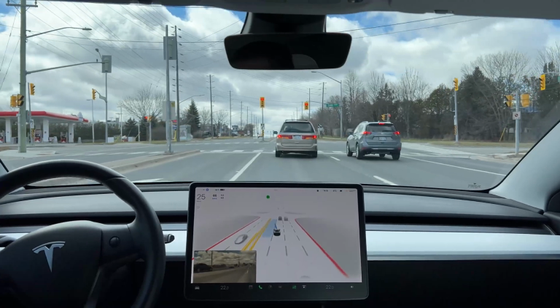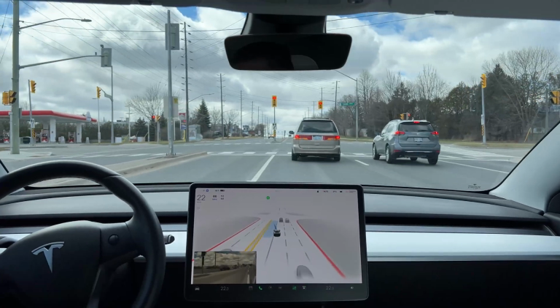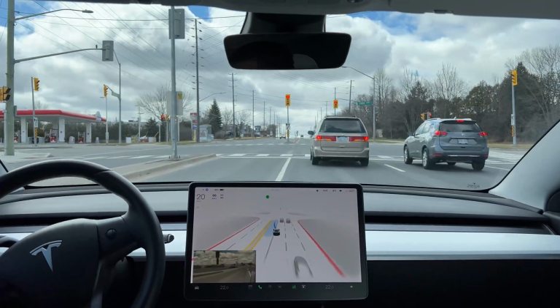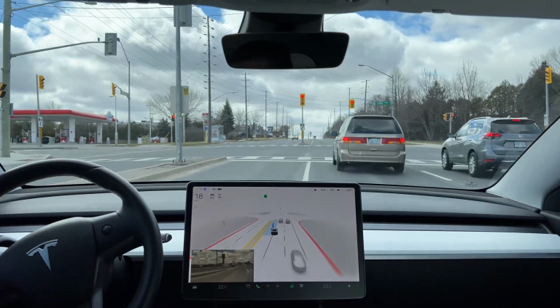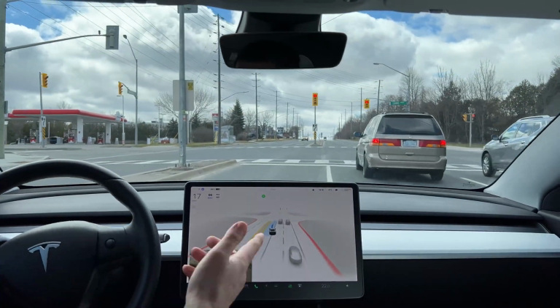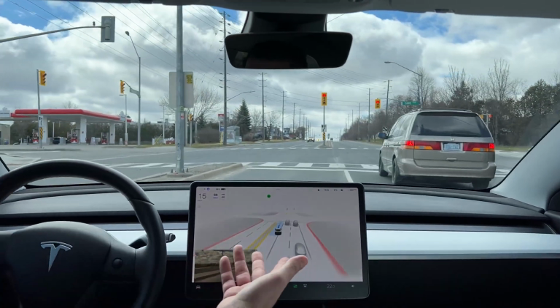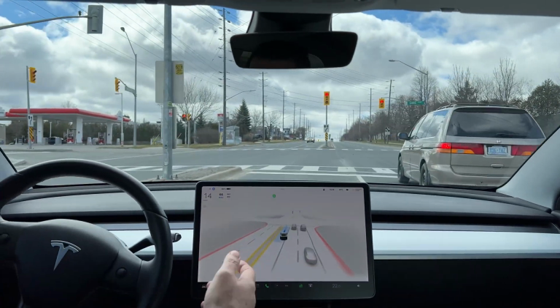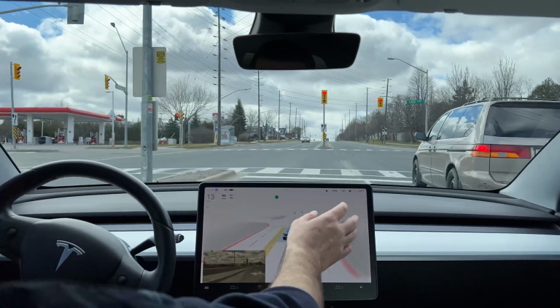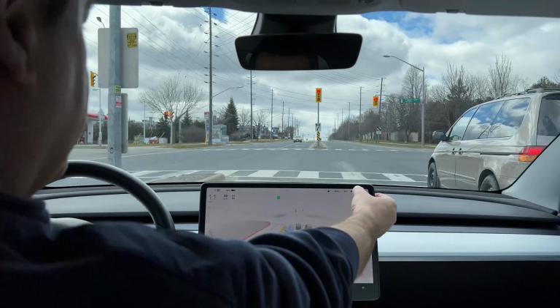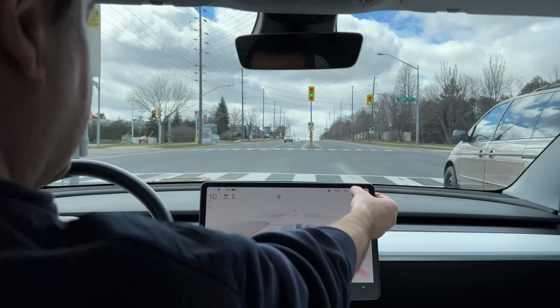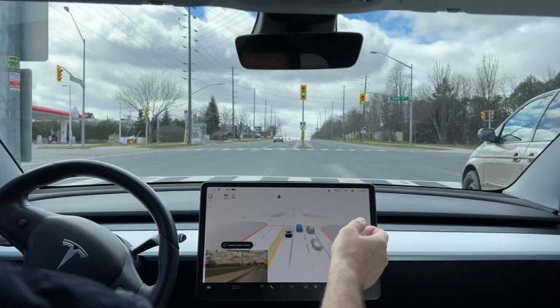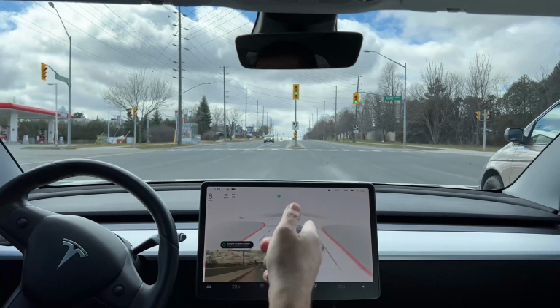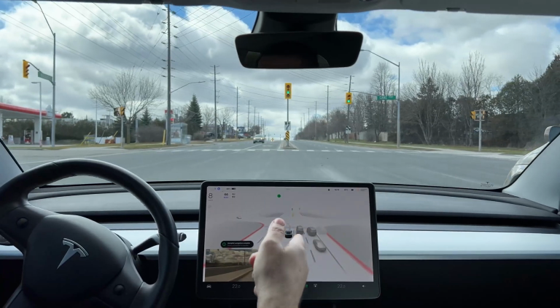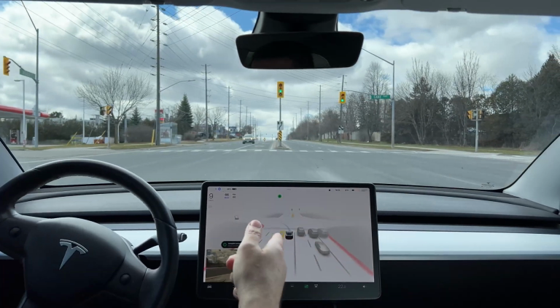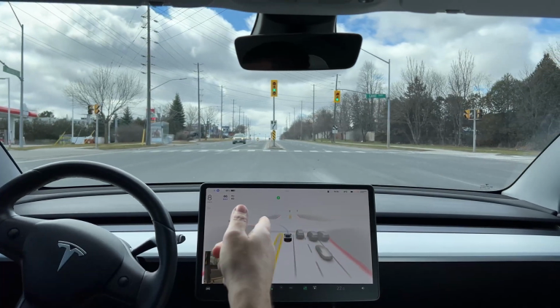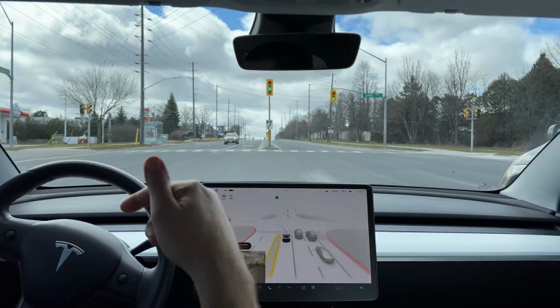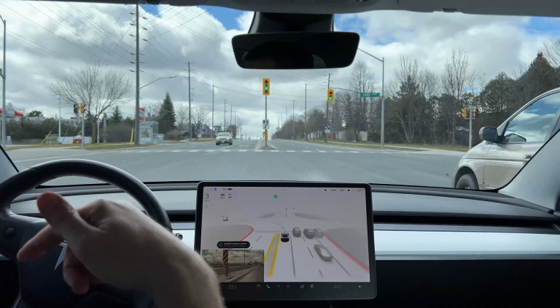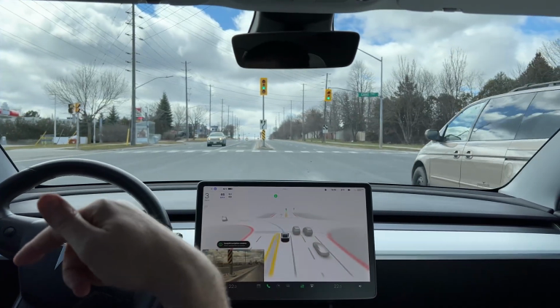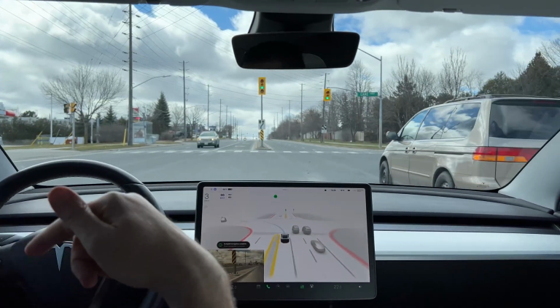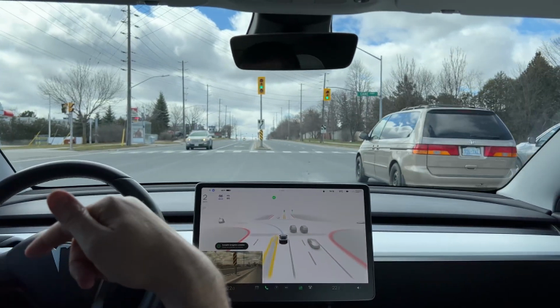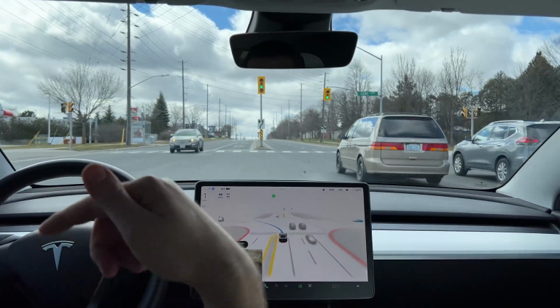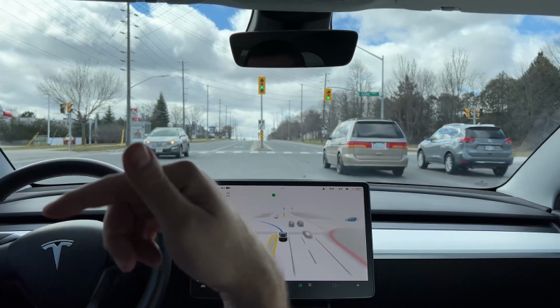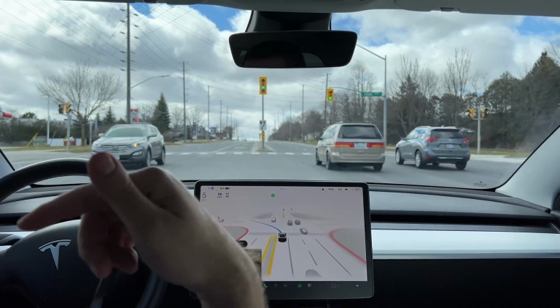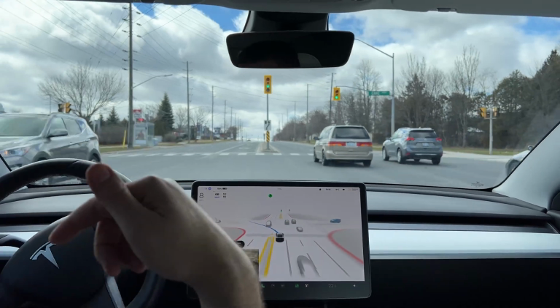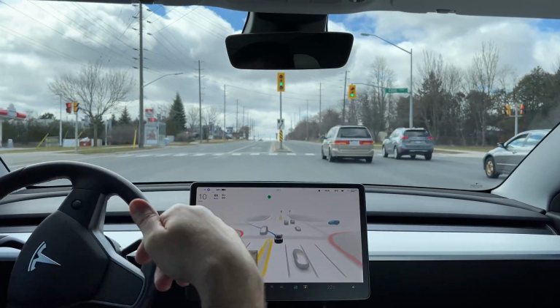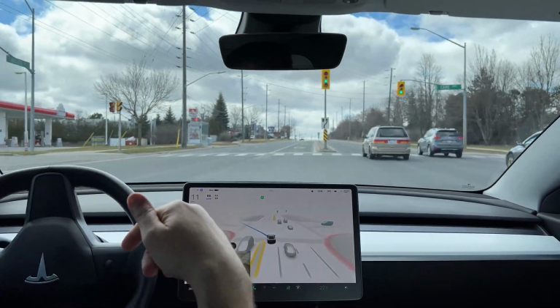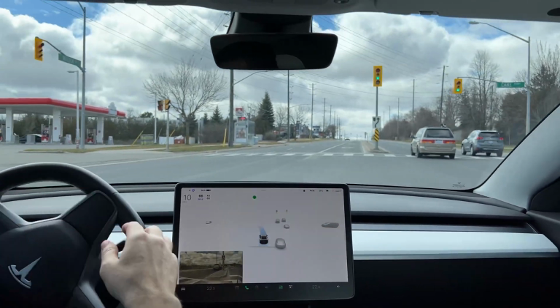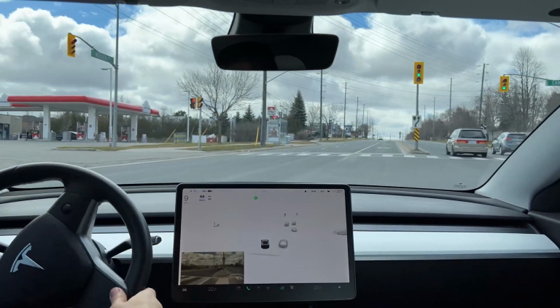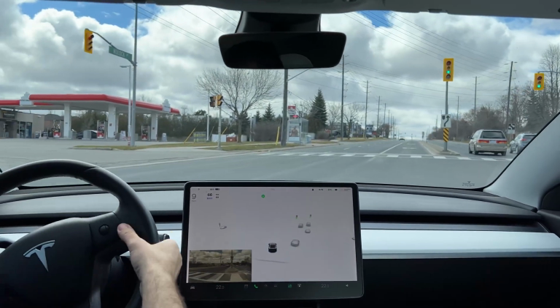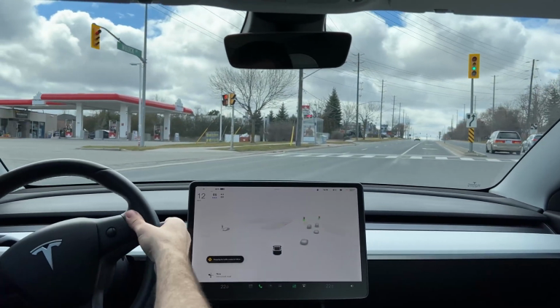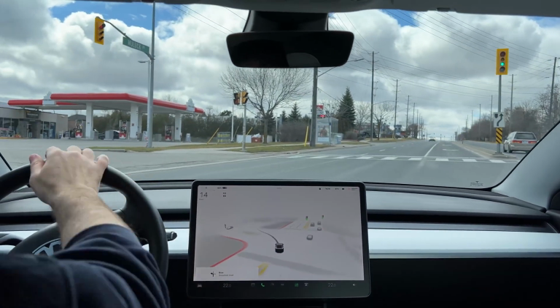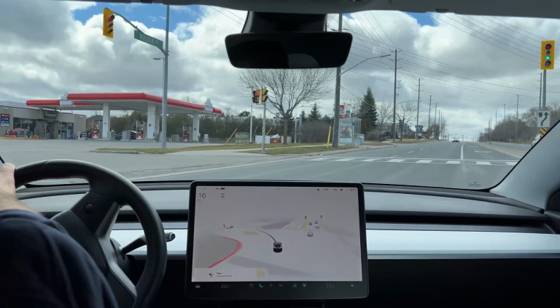It's turning now — I'm reporting this because it's turning not on the dotted line. Okay, I understand why you're confused here, I get it.